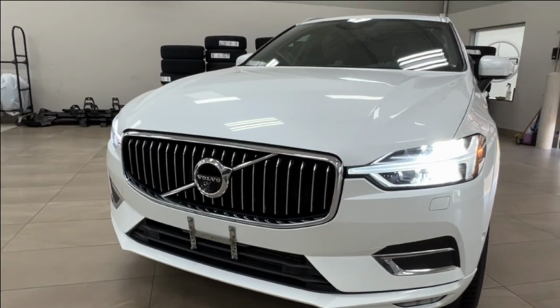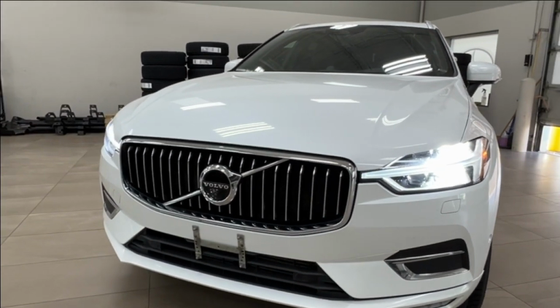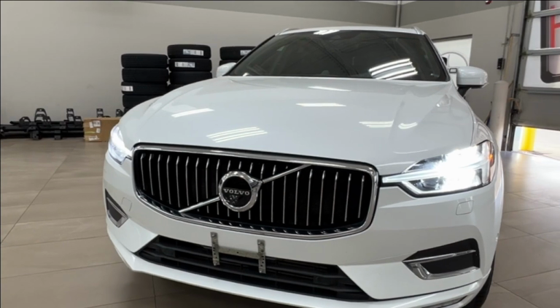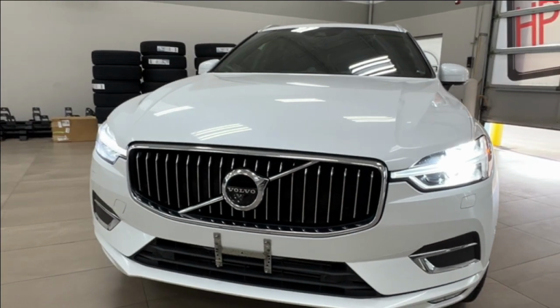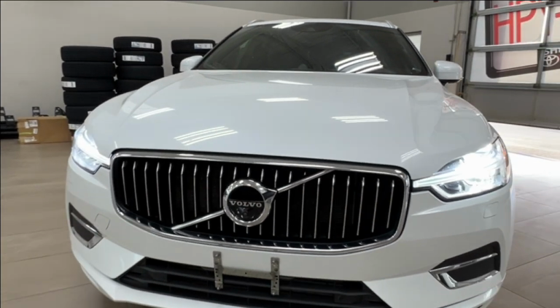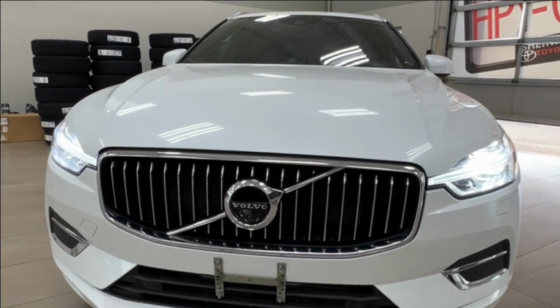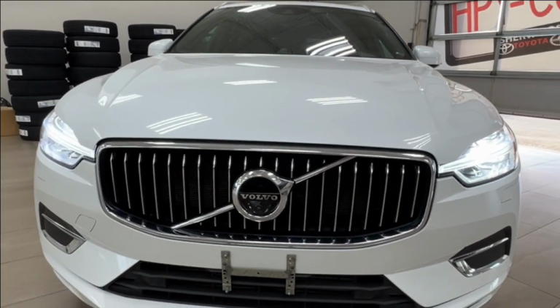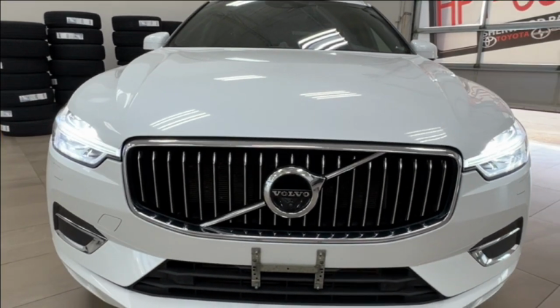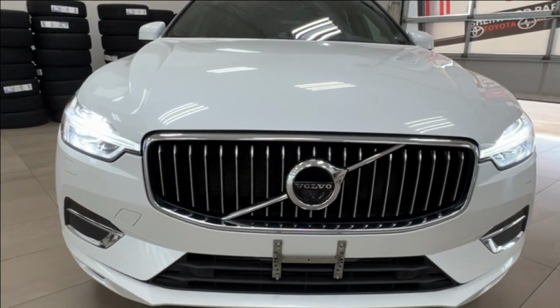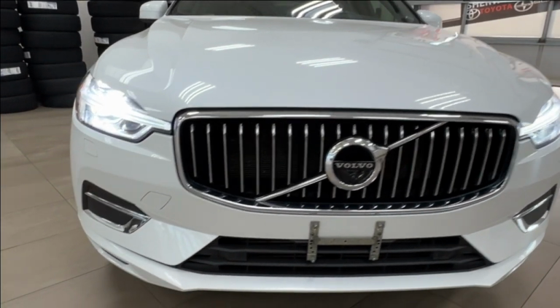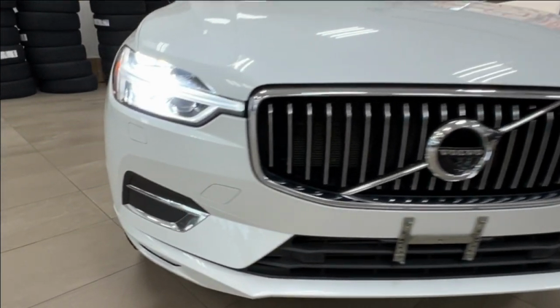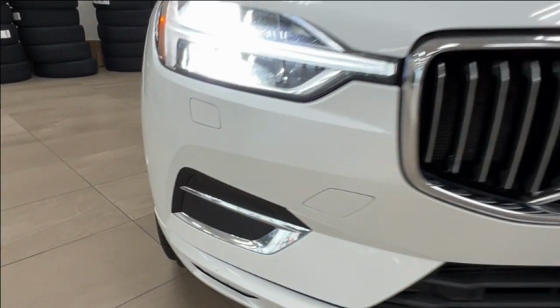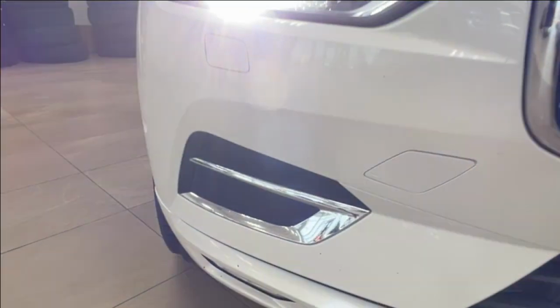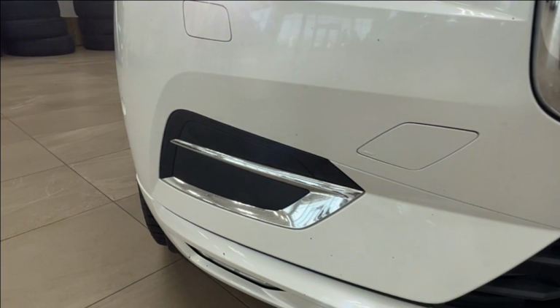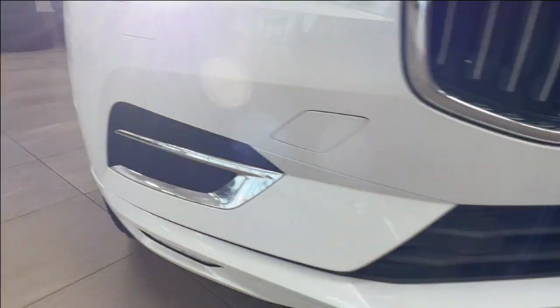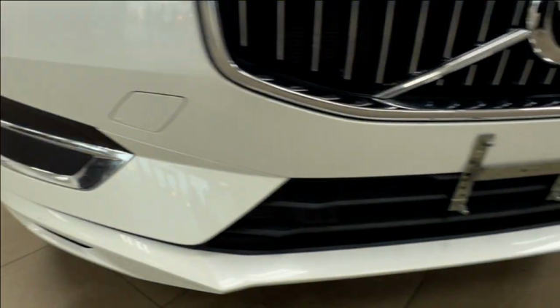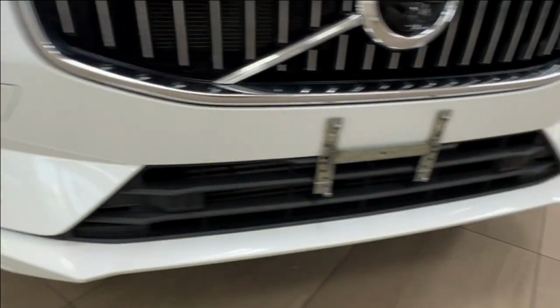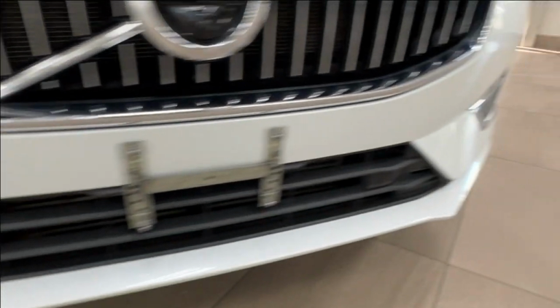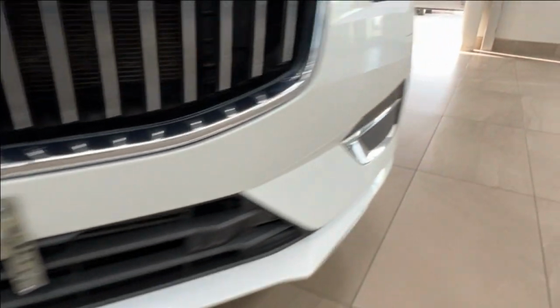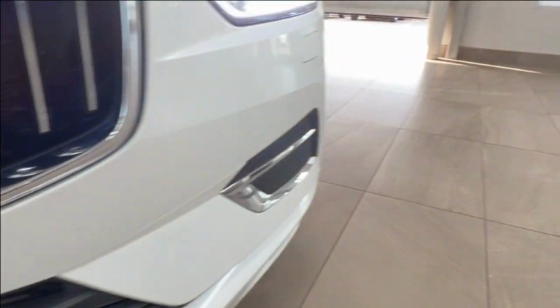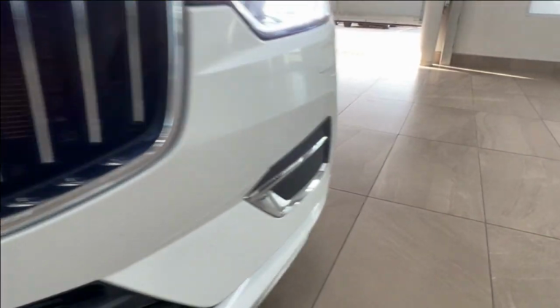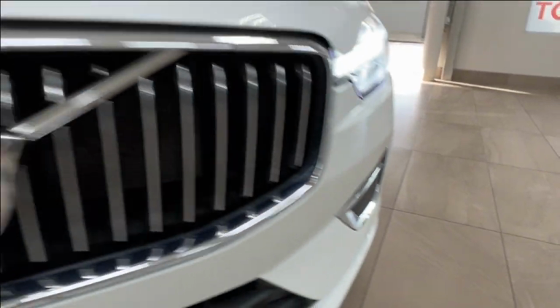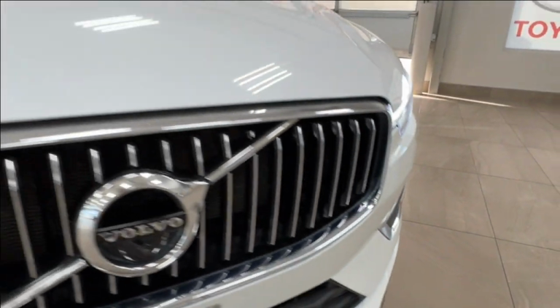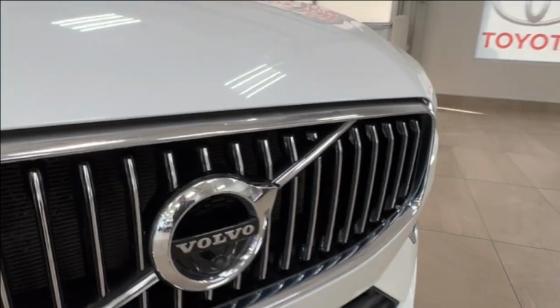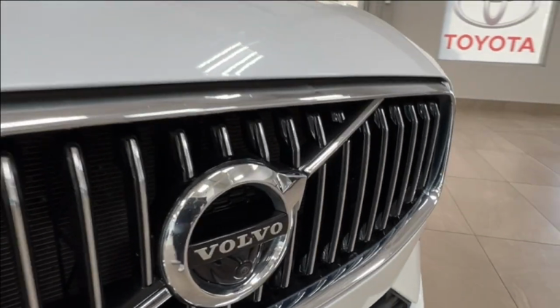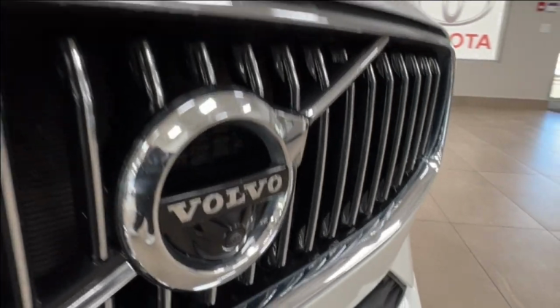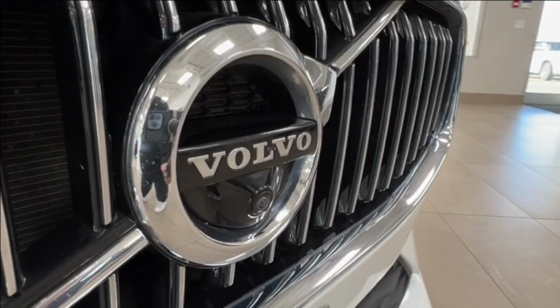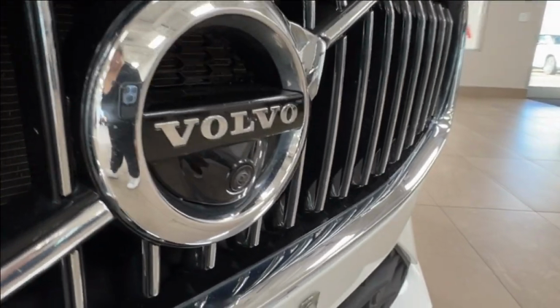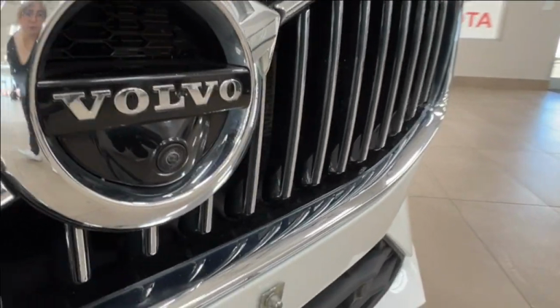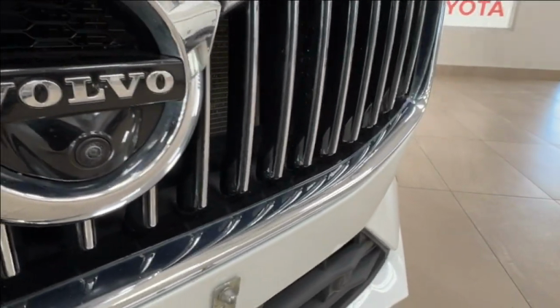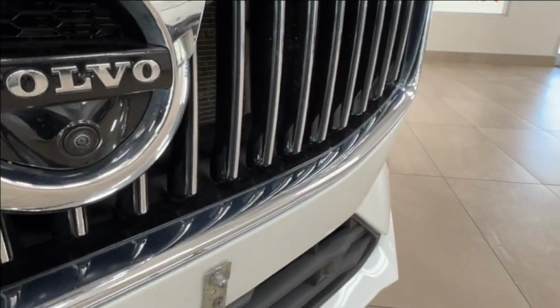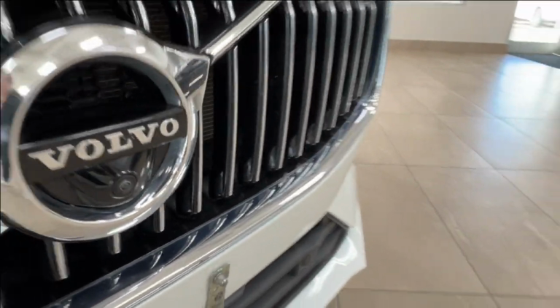Up front we have LED headlights, customary daytime running lights, and fog lights. If you look across the front bumper you'll find little brown nodules — those are your front parking sensors. Right underneath the front logo is your front-facing camera.